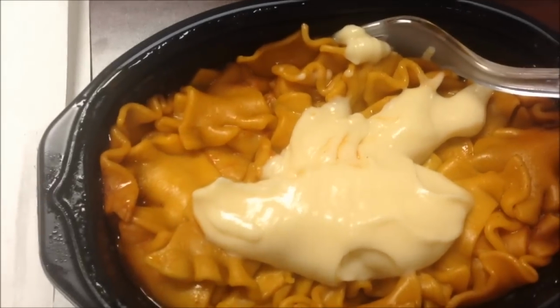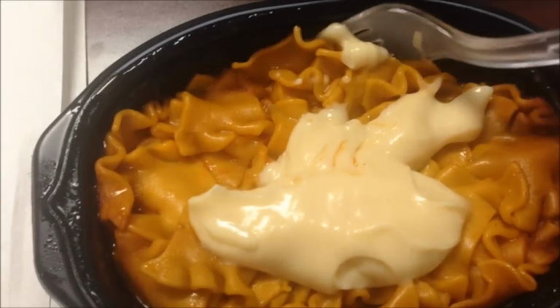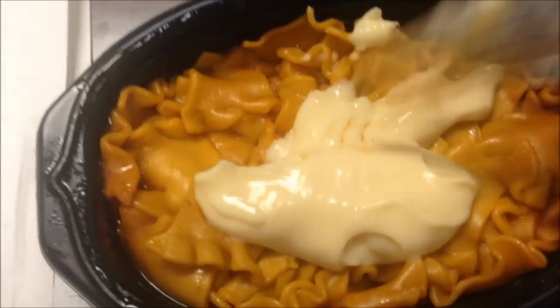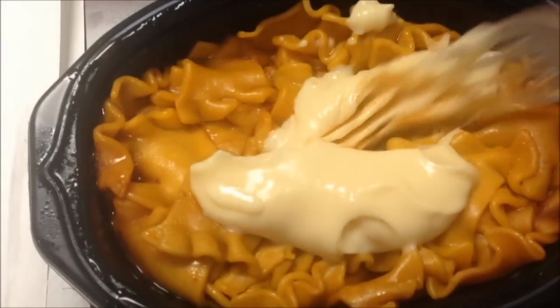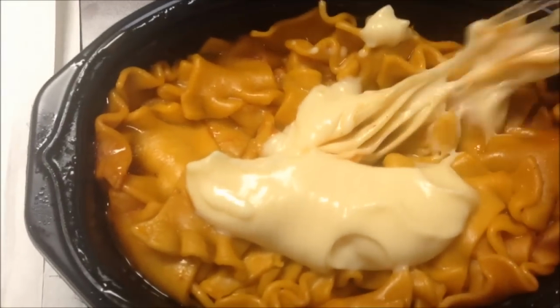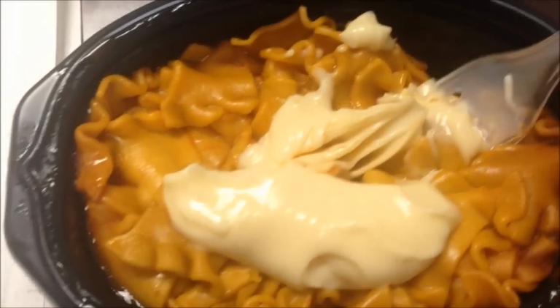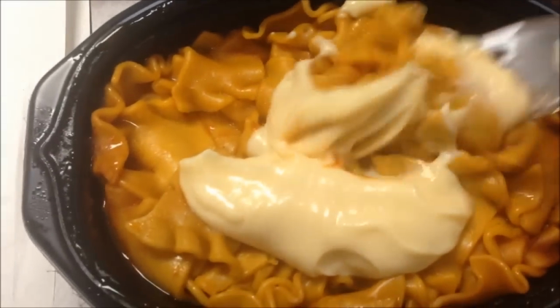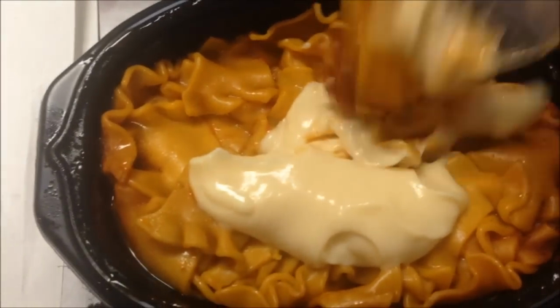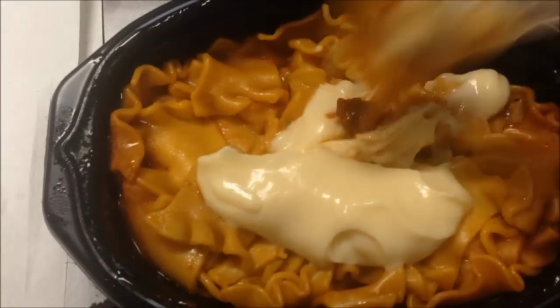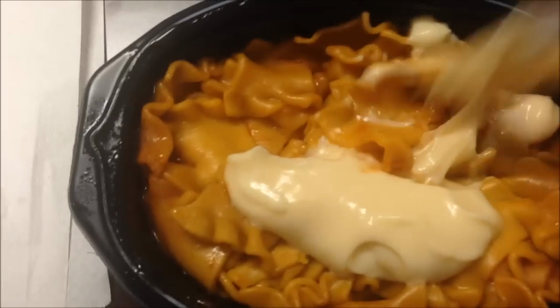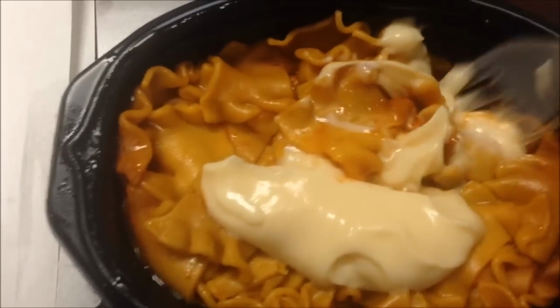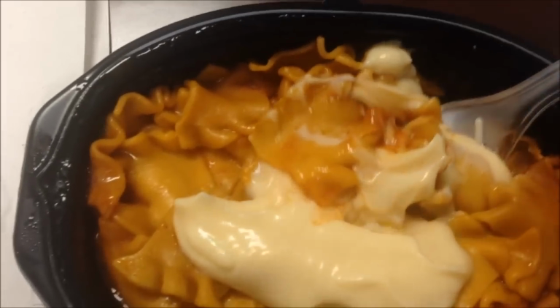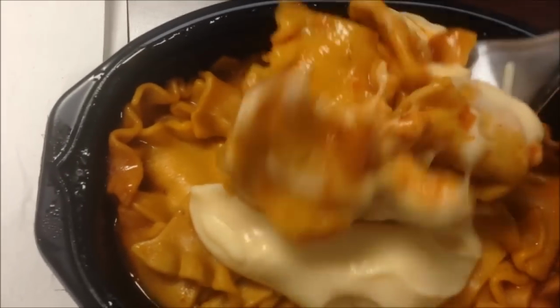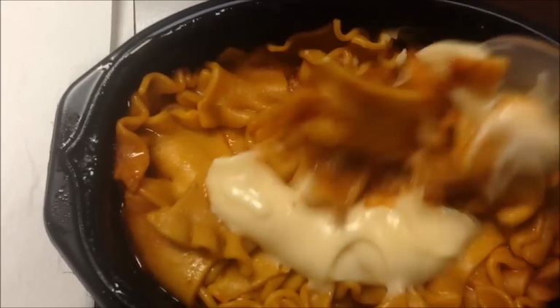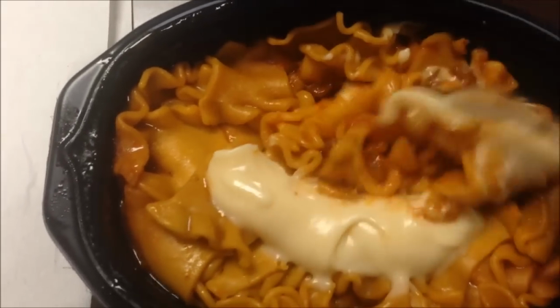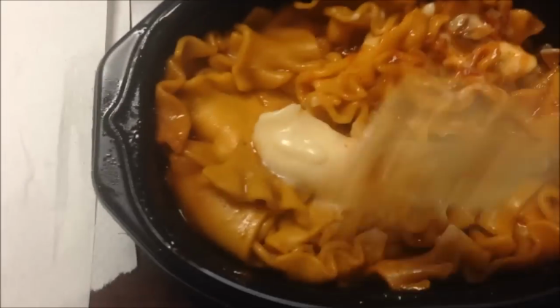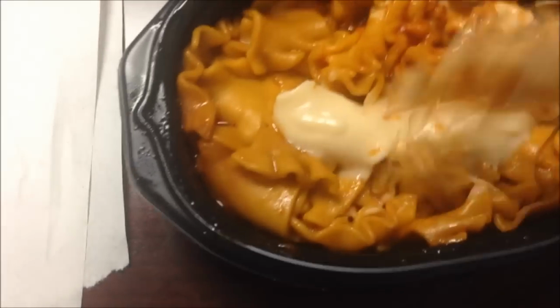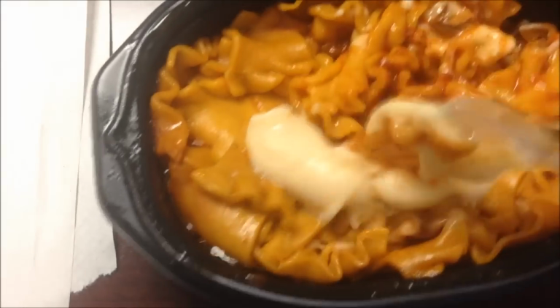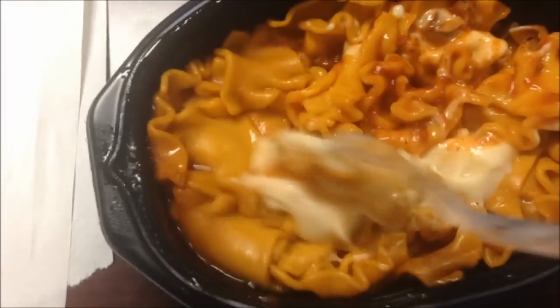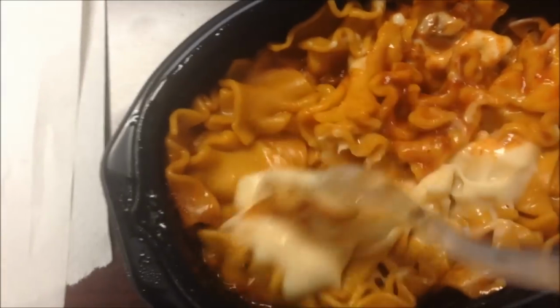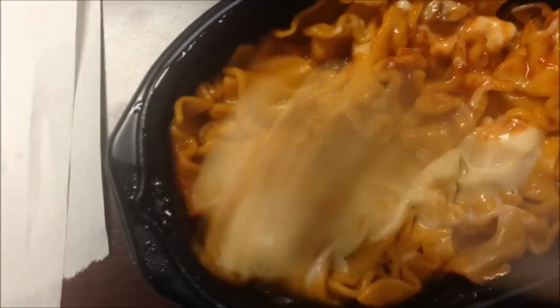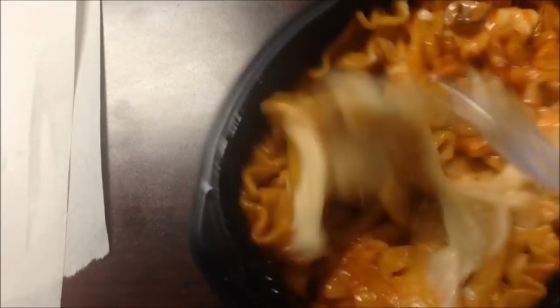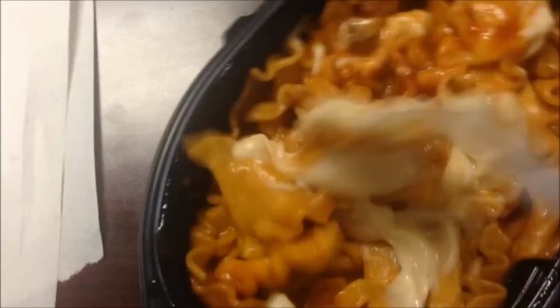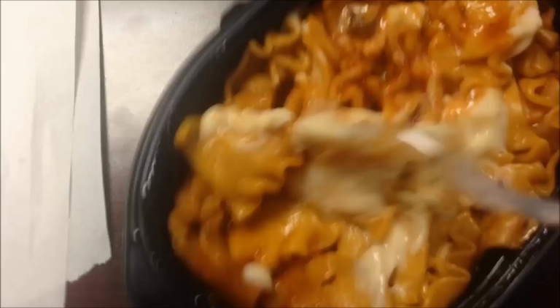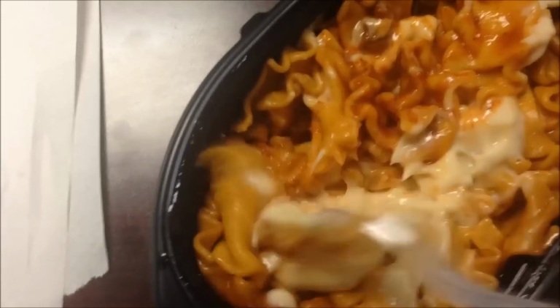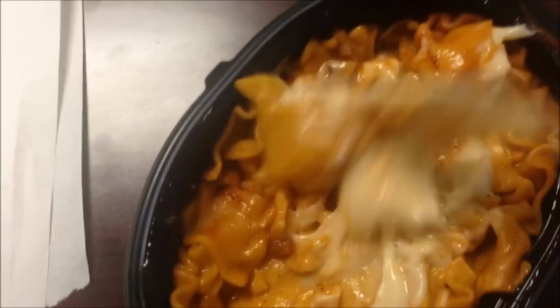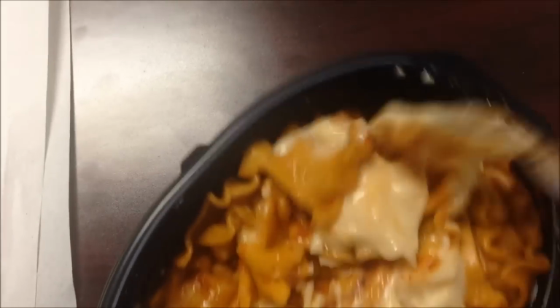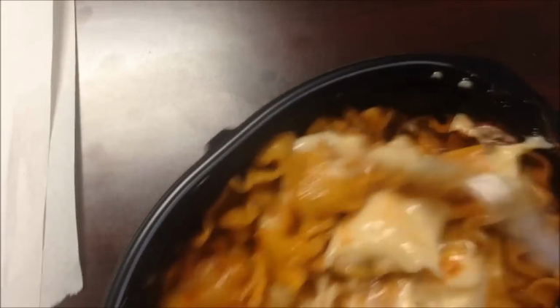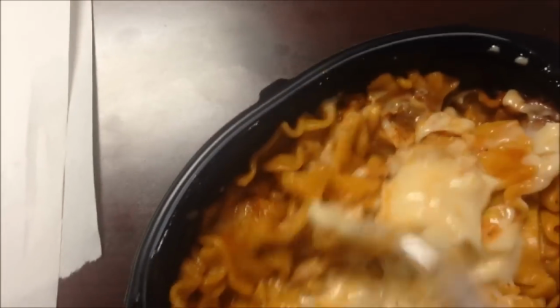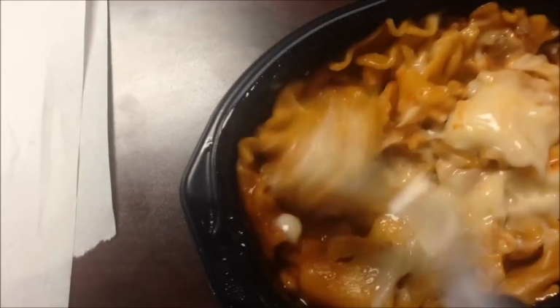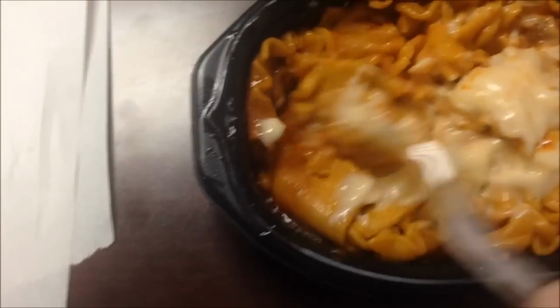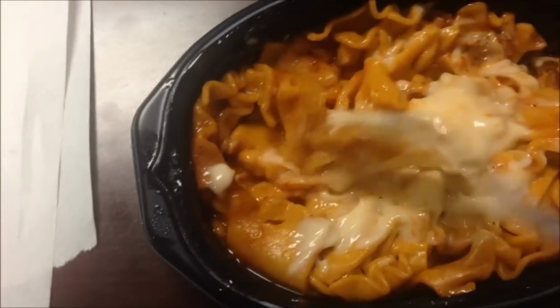Okay, there's the cheese sauce — it's a white cheese sauce, I didn't realize that. I'm going to stir this up and get it all mixed in, and then I'll try a bite. It's going to be really hard to stir with one hand, so I'll be back when I'm ready.